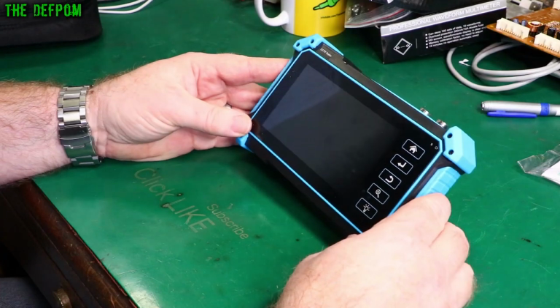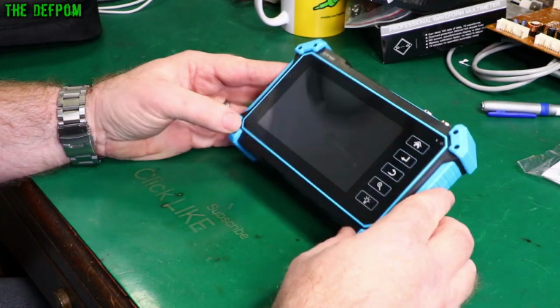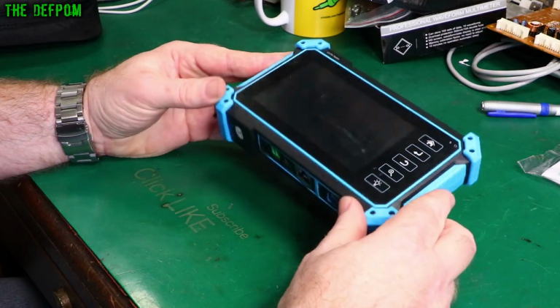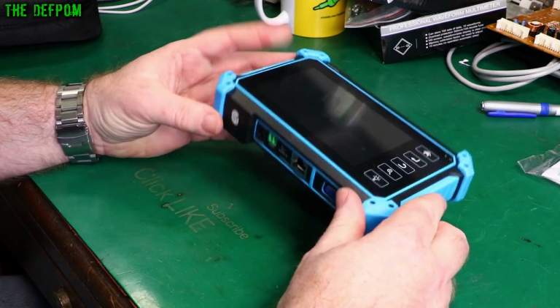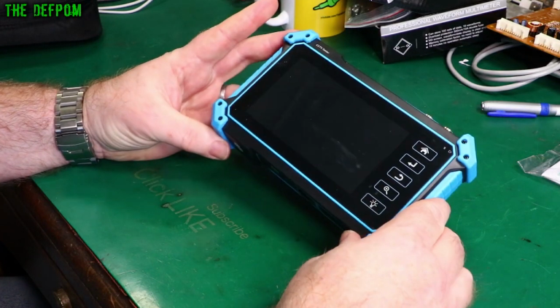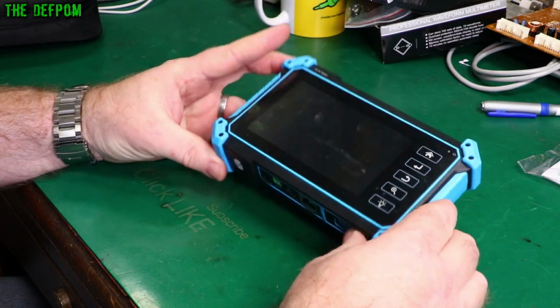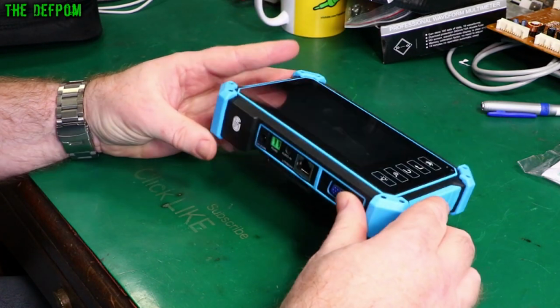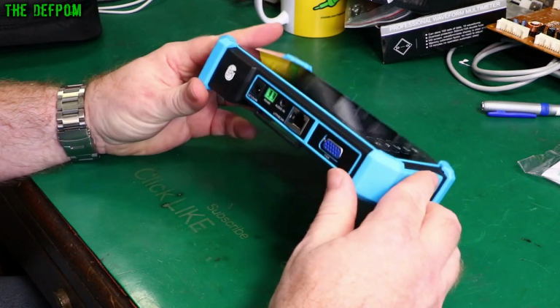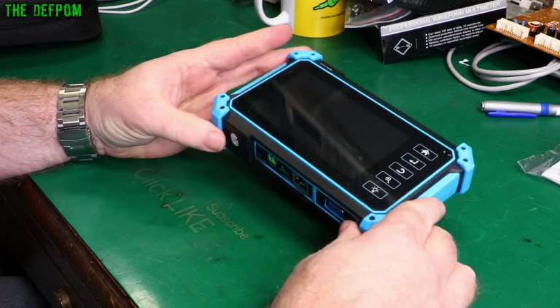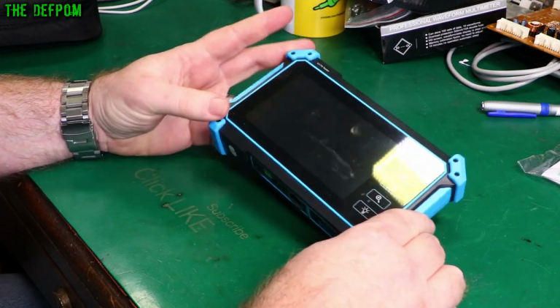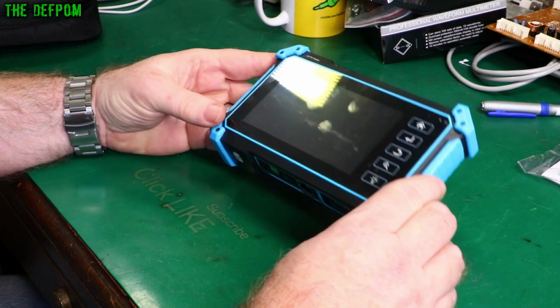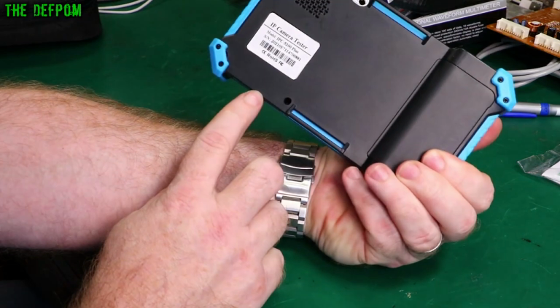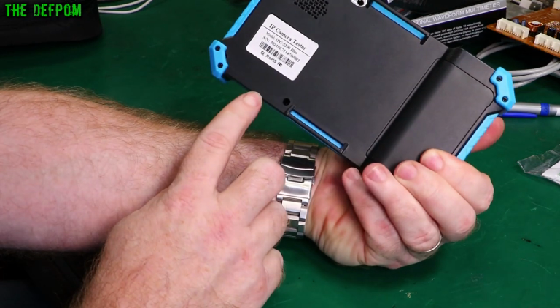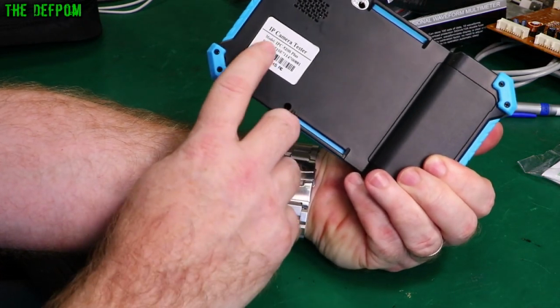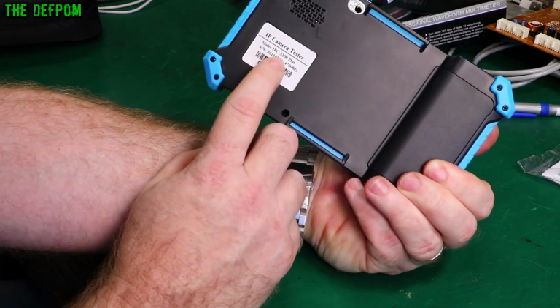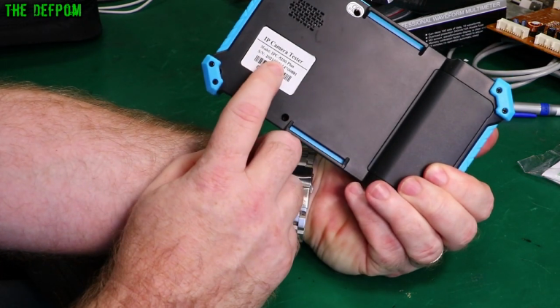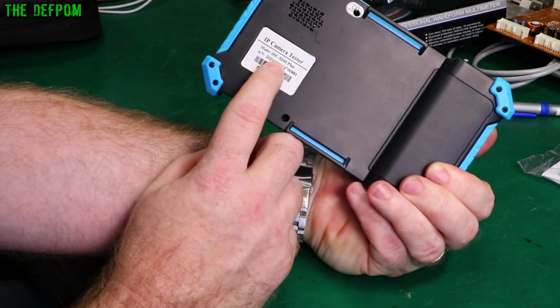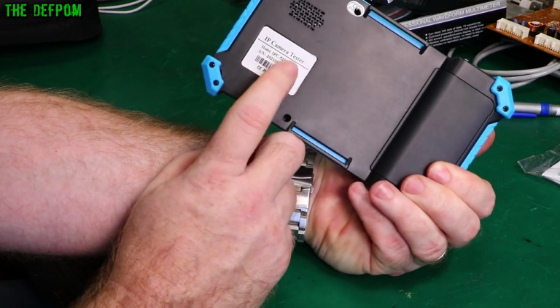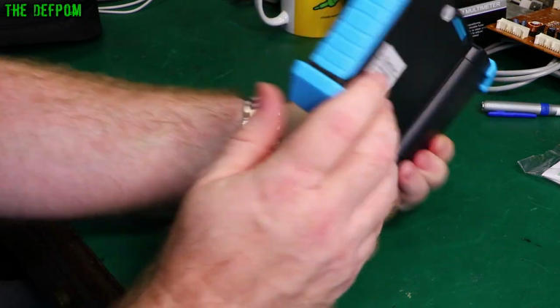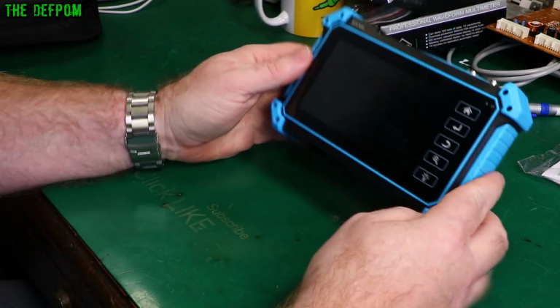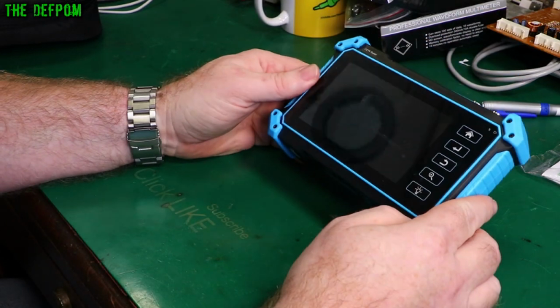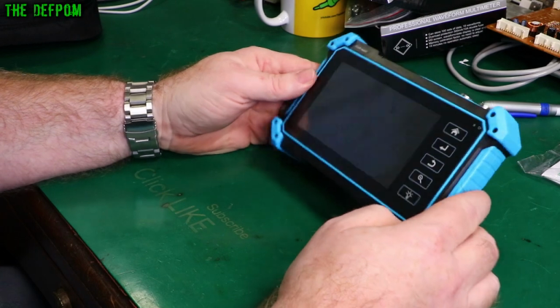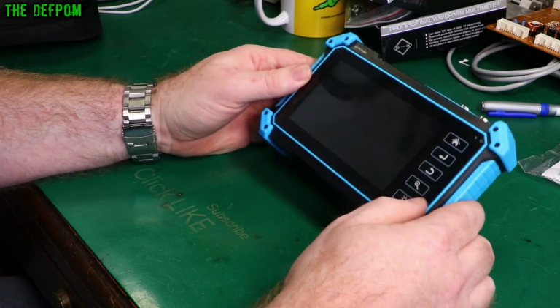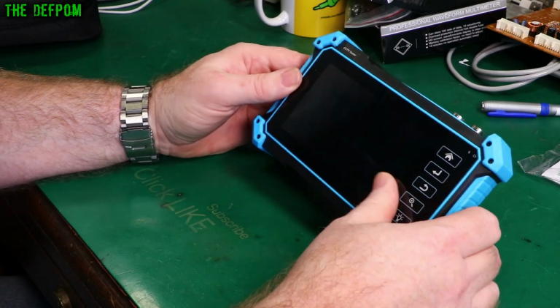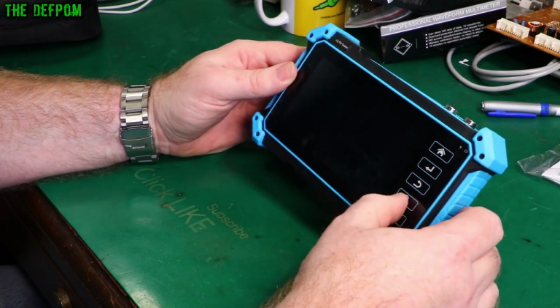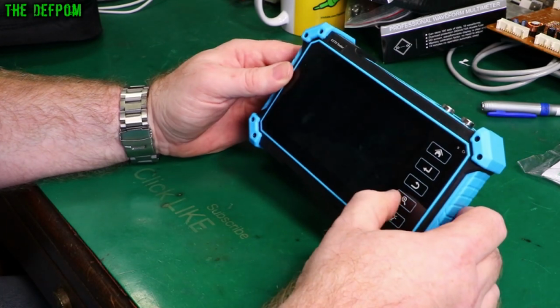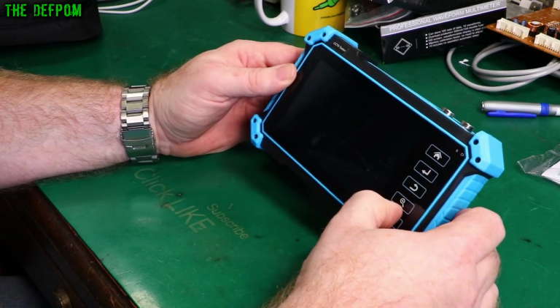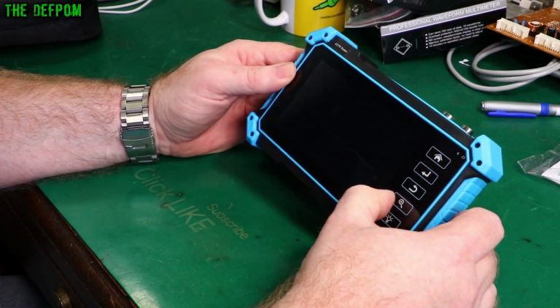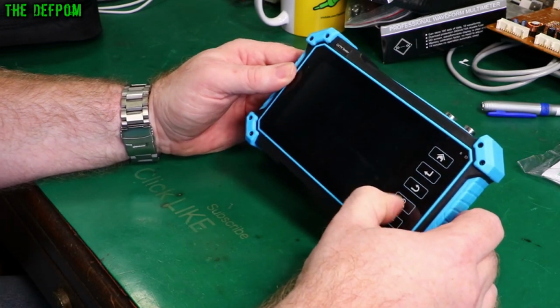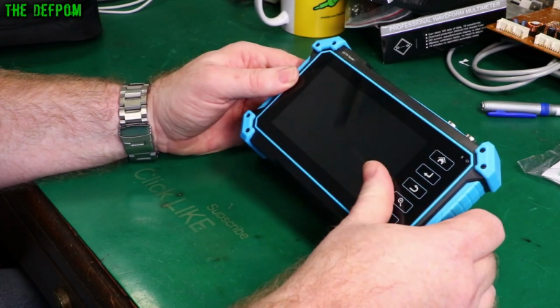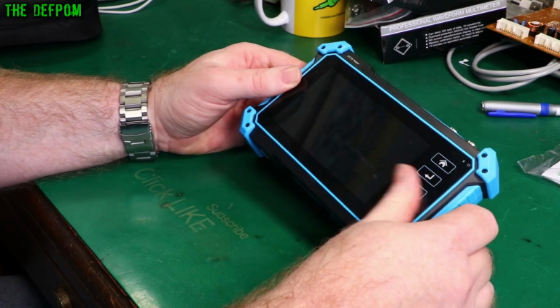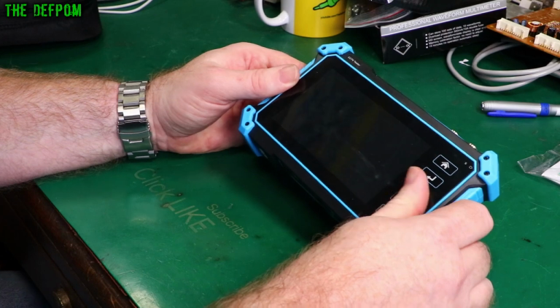I'm going to repair this CCTV tester, which is an IPC 5200 Plus. I did this thing as a review item some time ago, and I actually got it because I wanted to use it to do tracking of video signals.